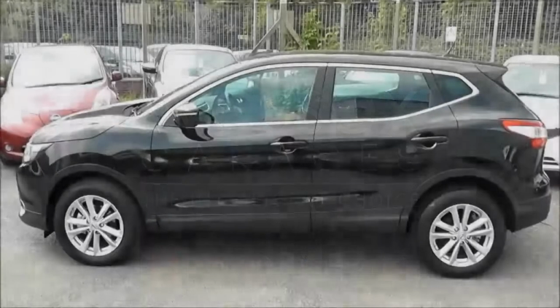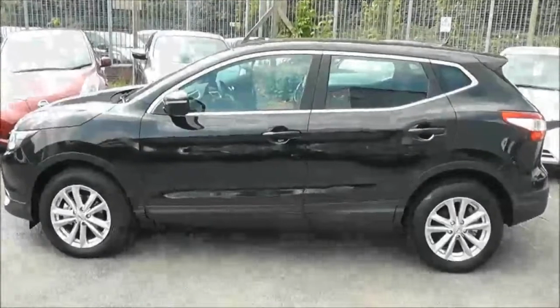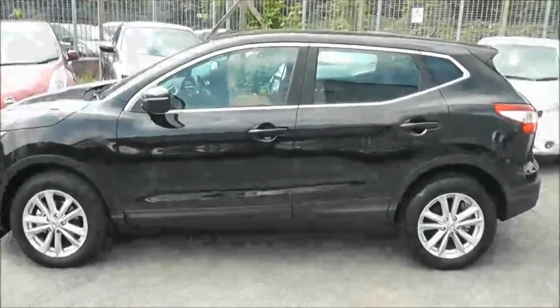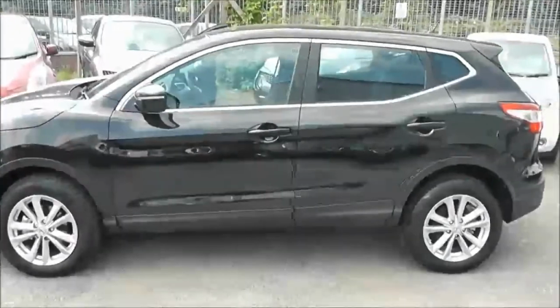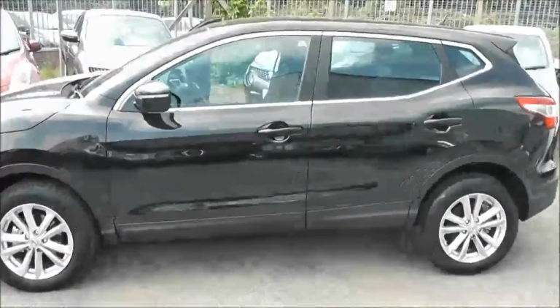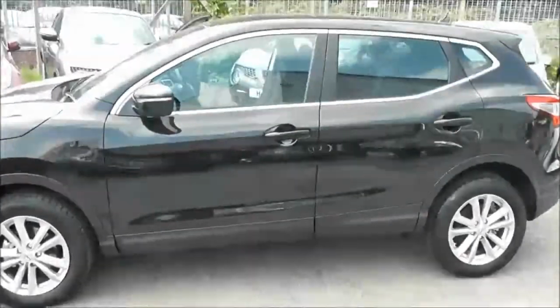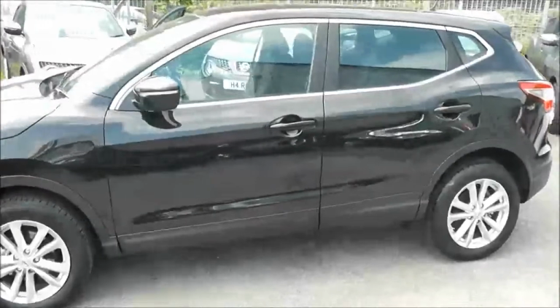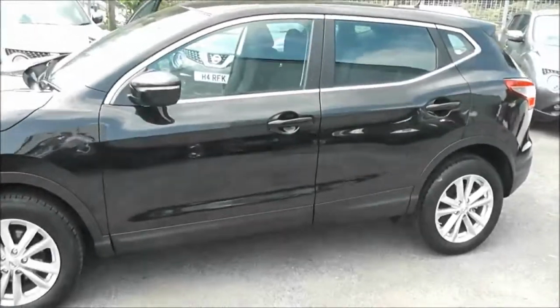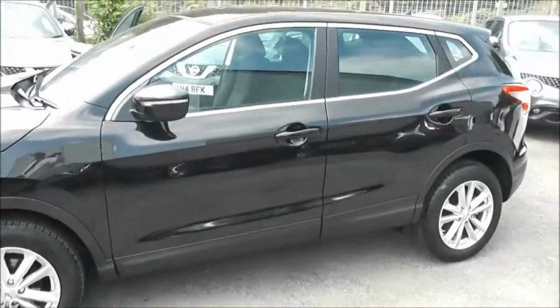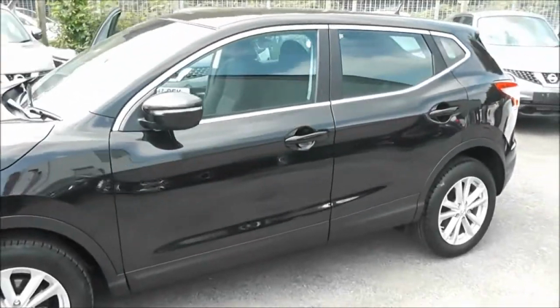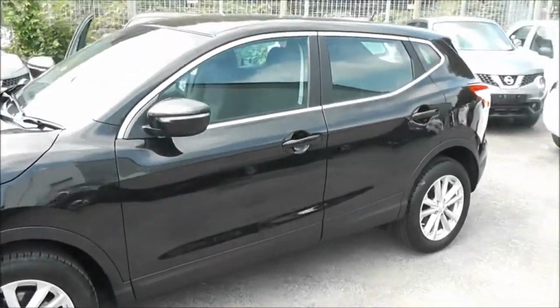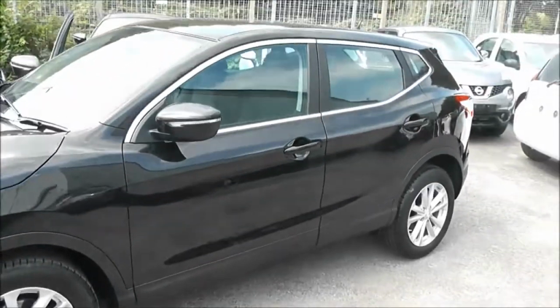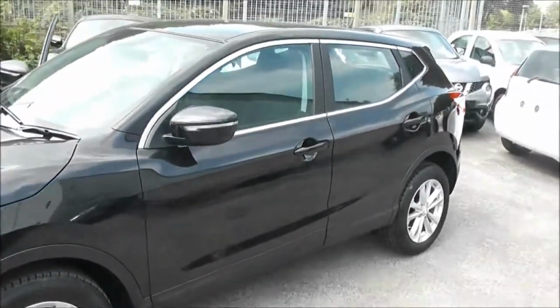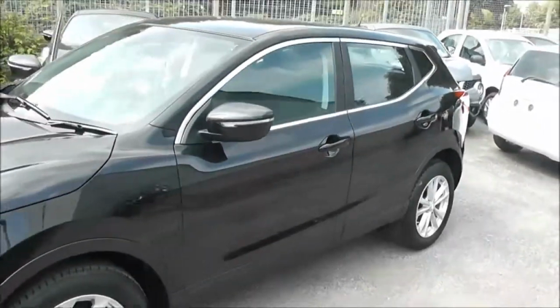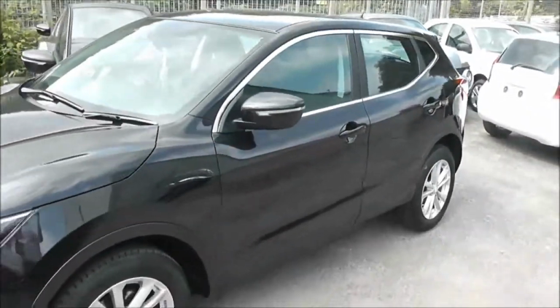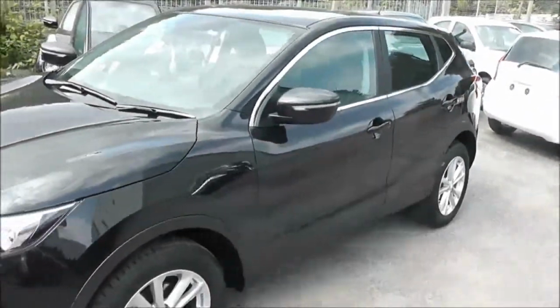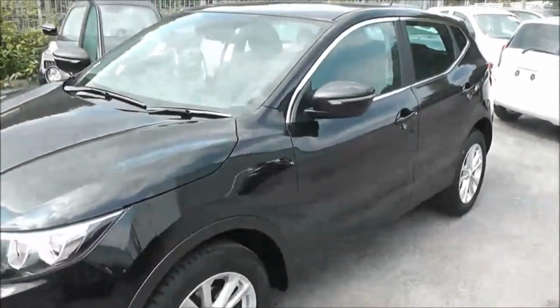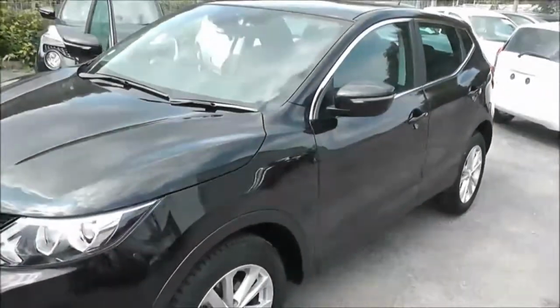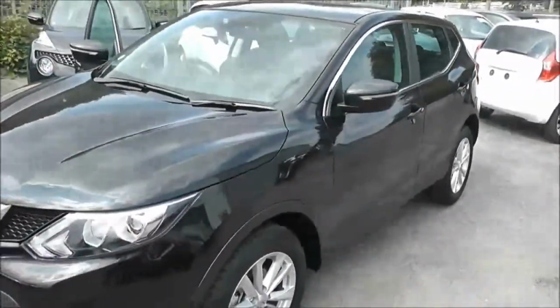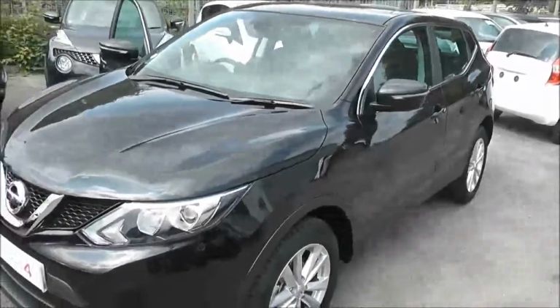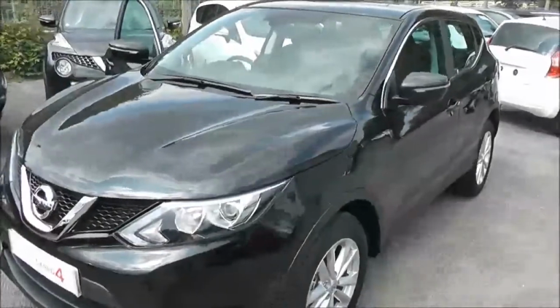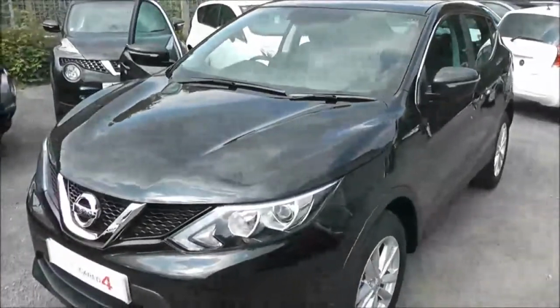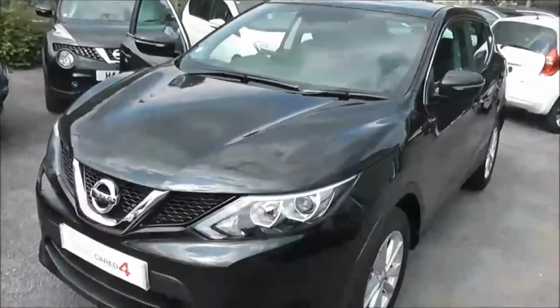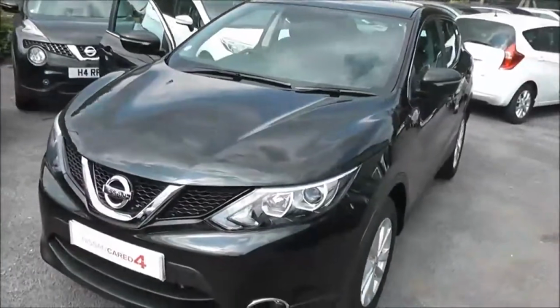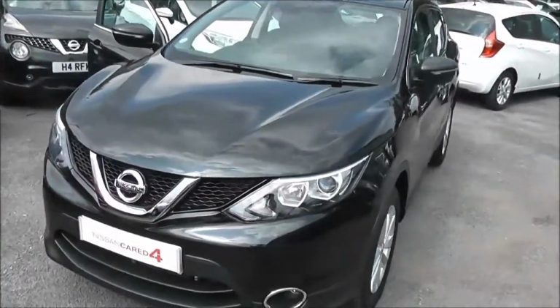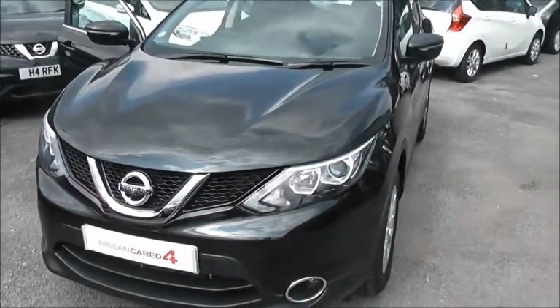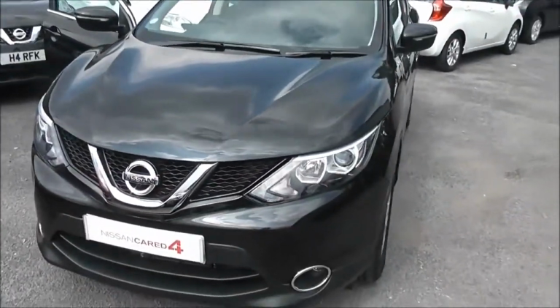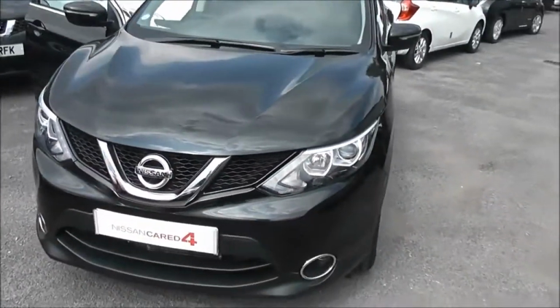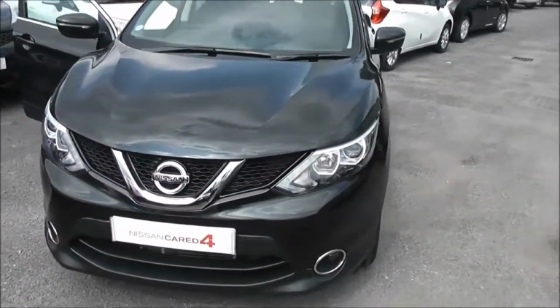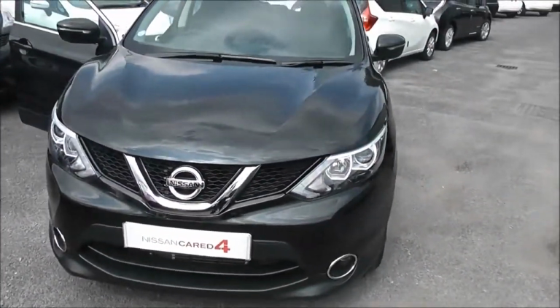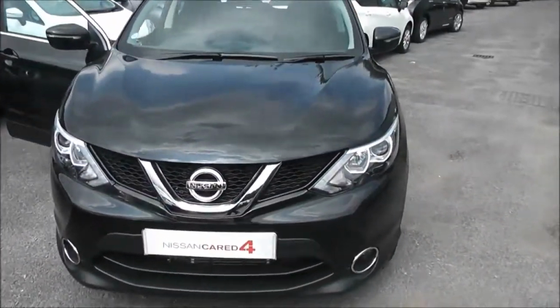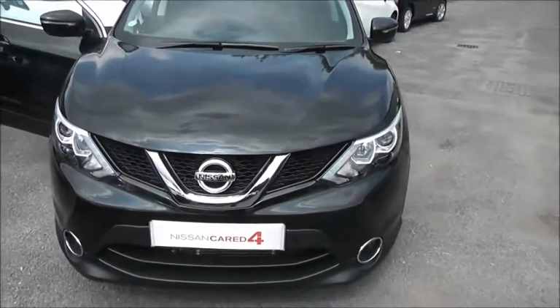Welcome to Wessex Garages on Pennywell Road in Bristol. Here we have a pre-registered Nissan next generation Qashqai. This is the Ascenta model, a five-door crossover SUV registered in July 2014.